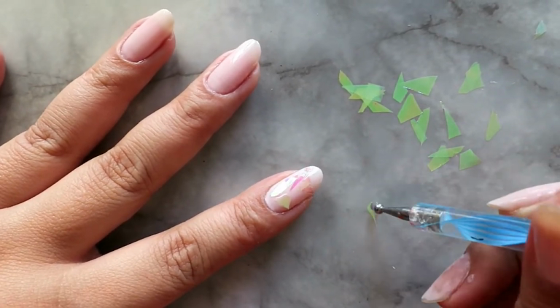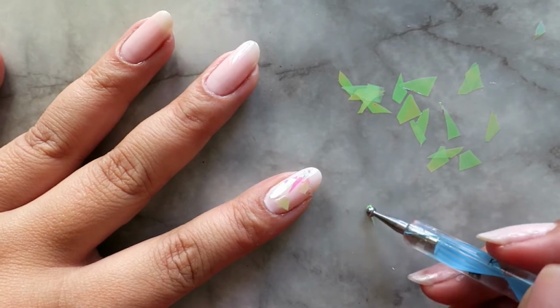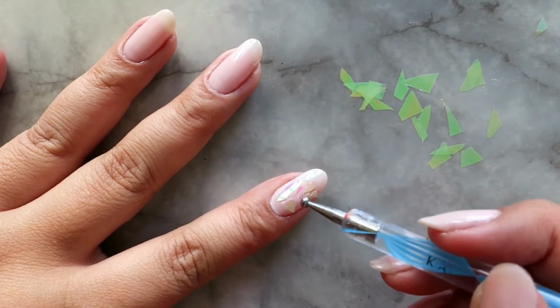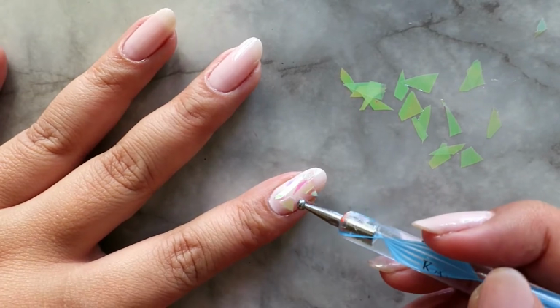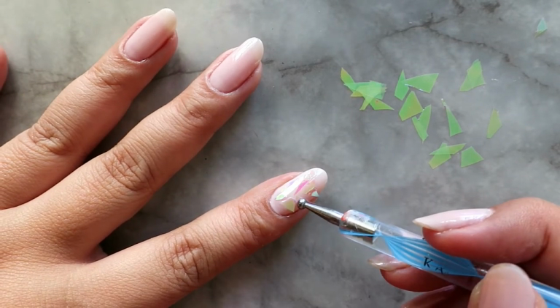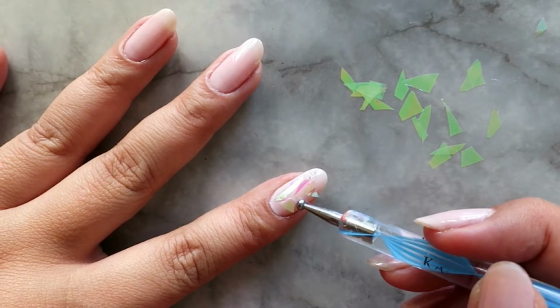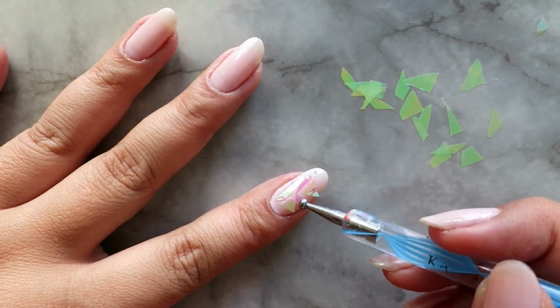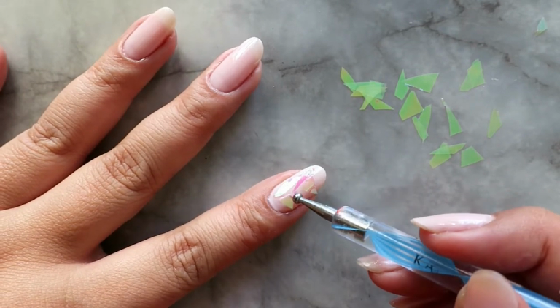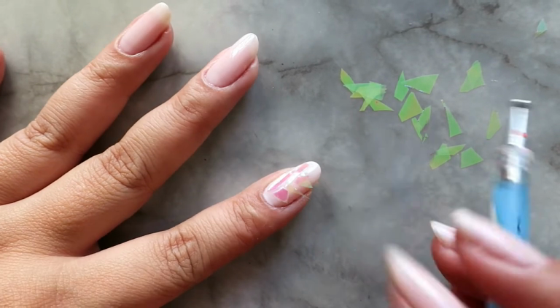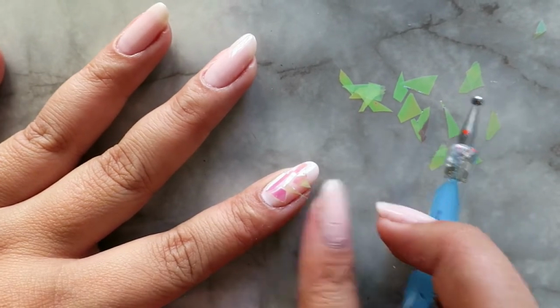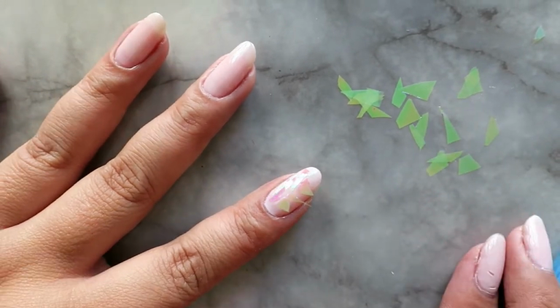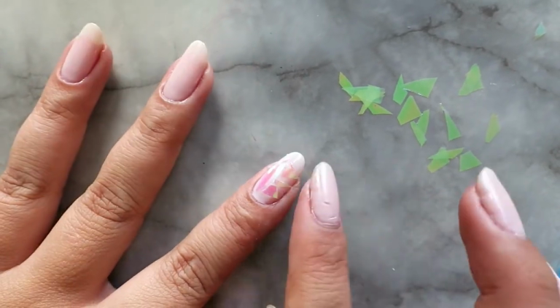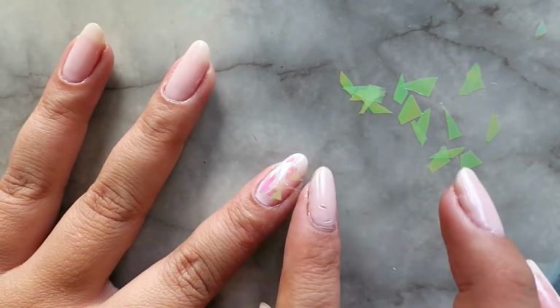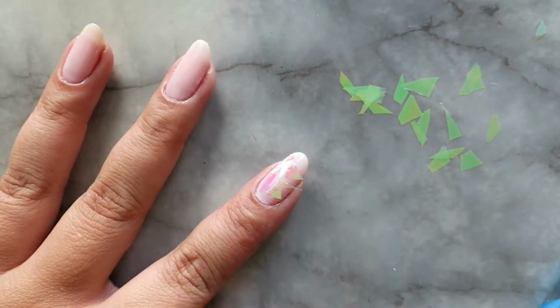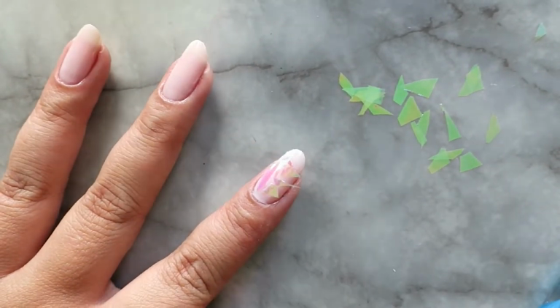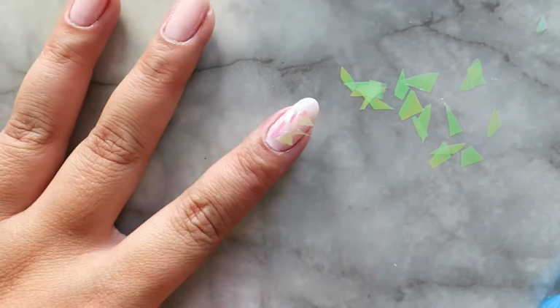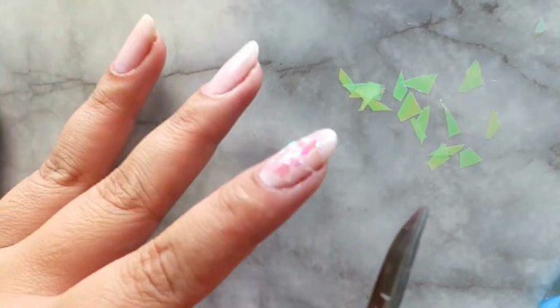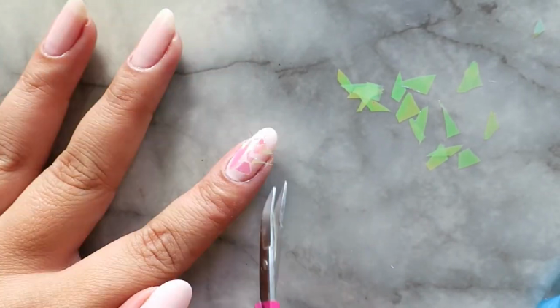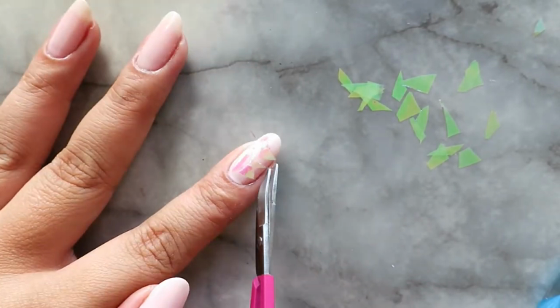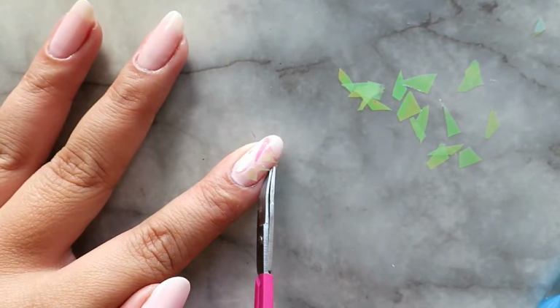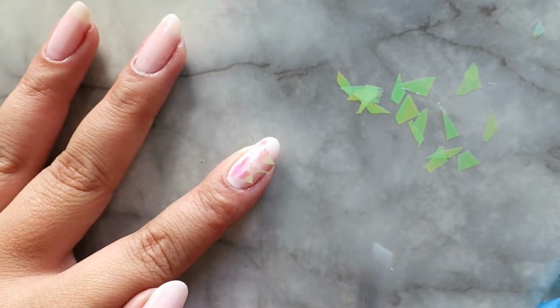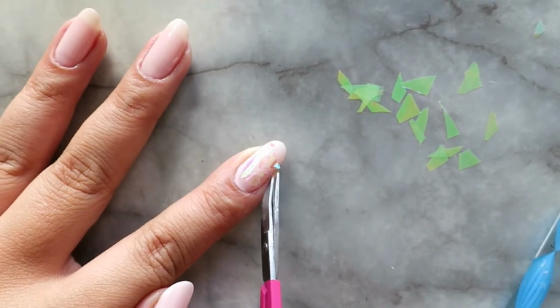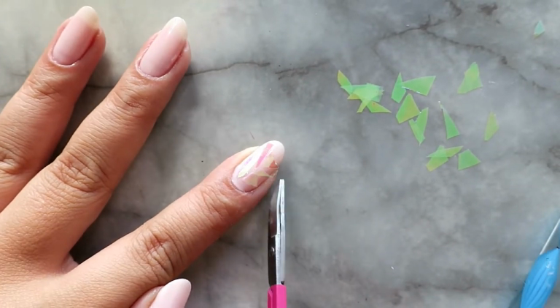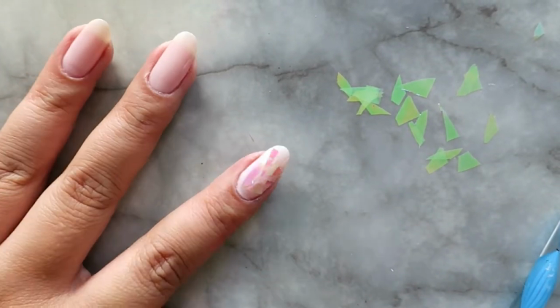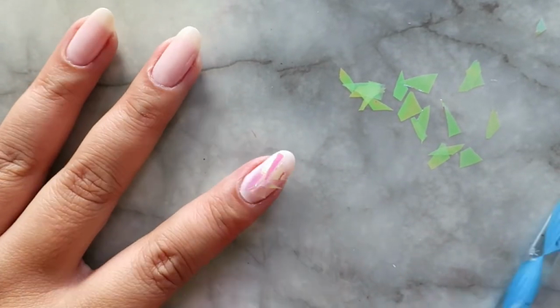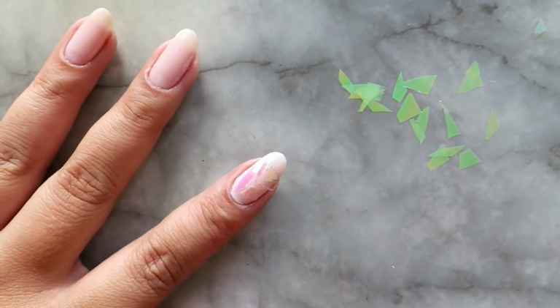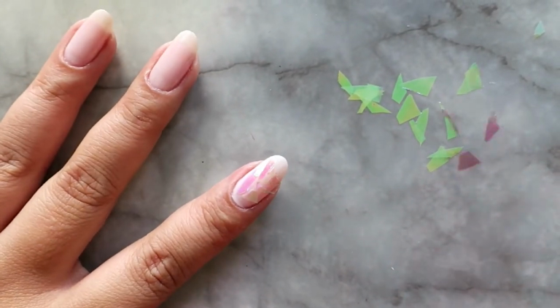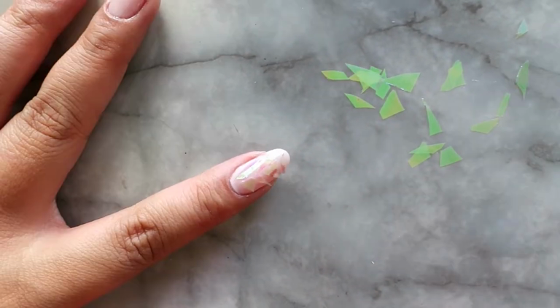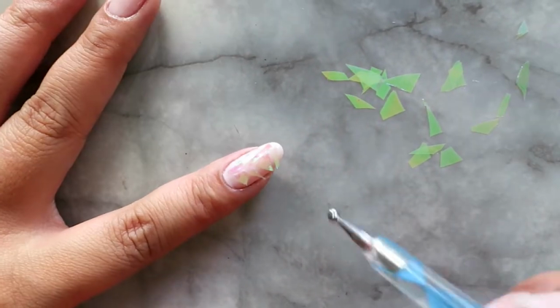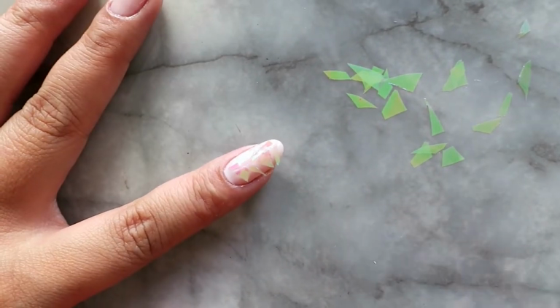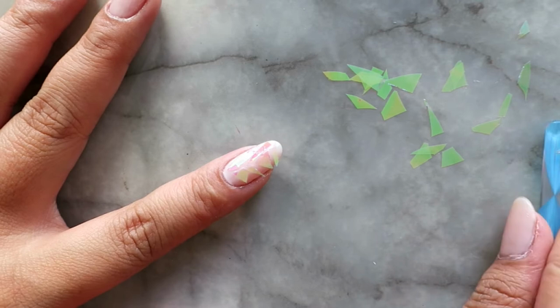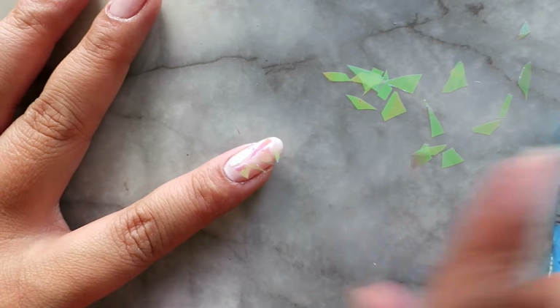Don't worry if there are any pieces sticking out or sticking off of your nail. You're going to go ahead and trim that with a pair of scissors, and I end up patting down the pieces anyway to ensure that nothing is sticking up.